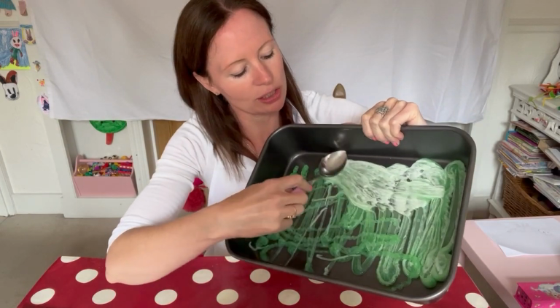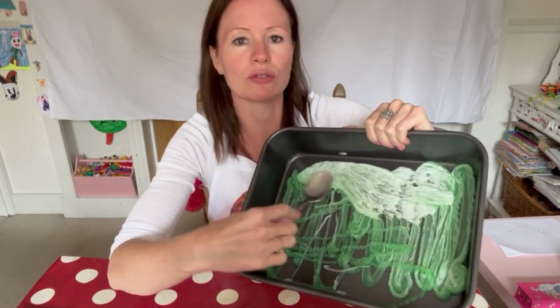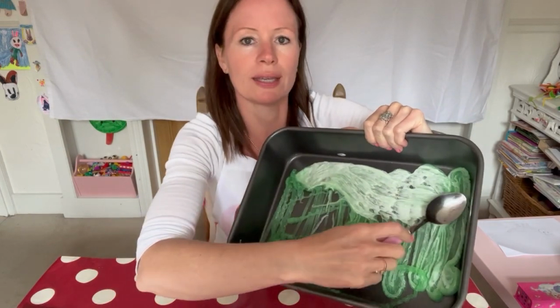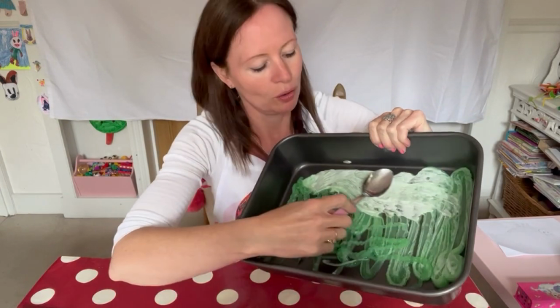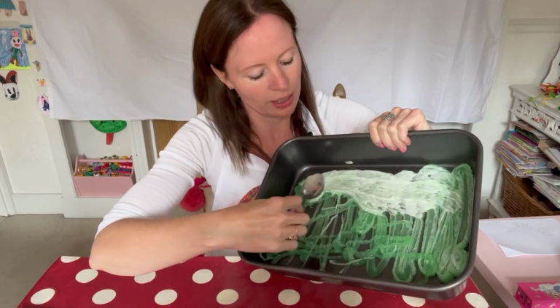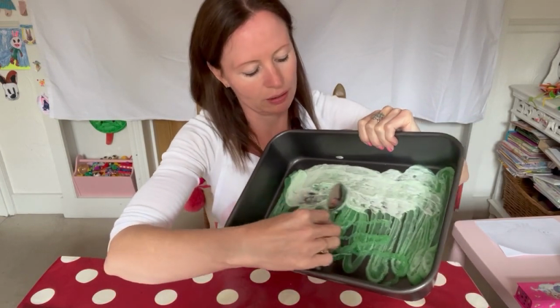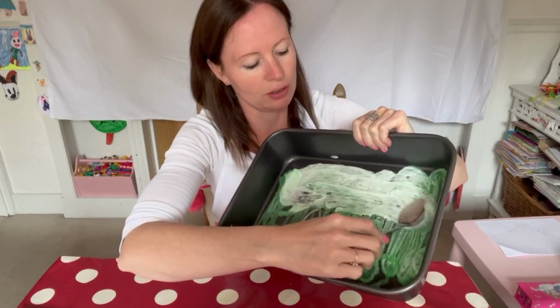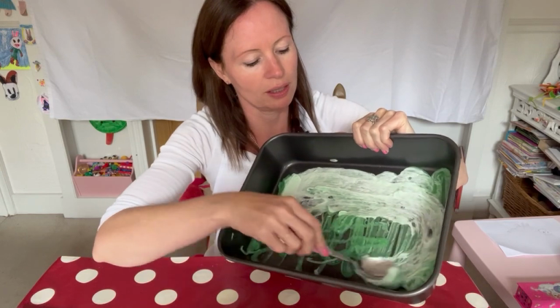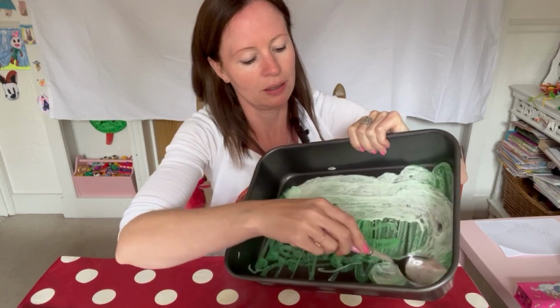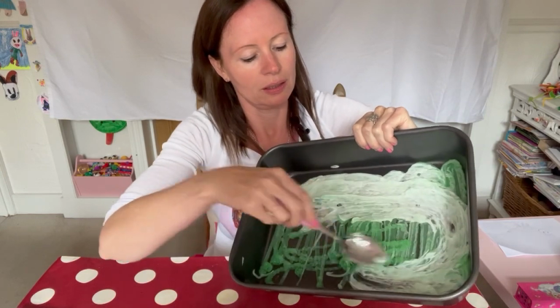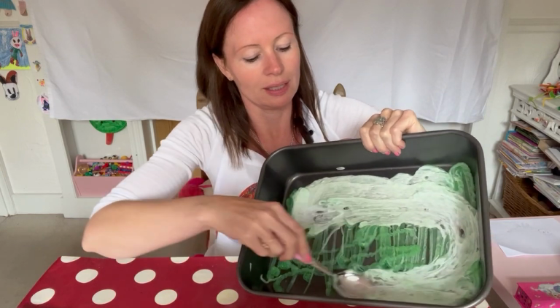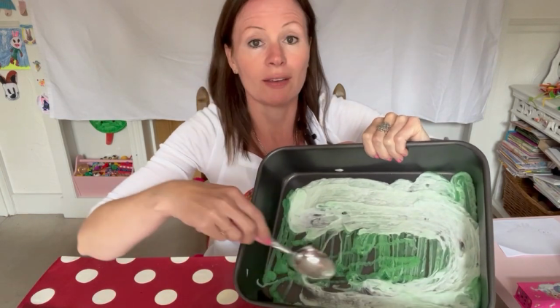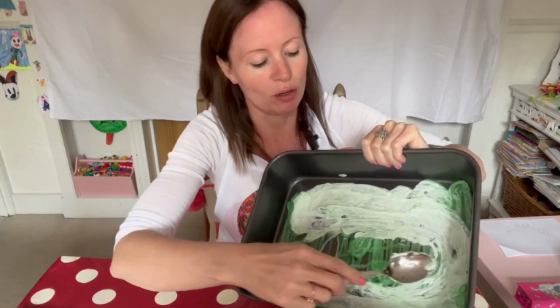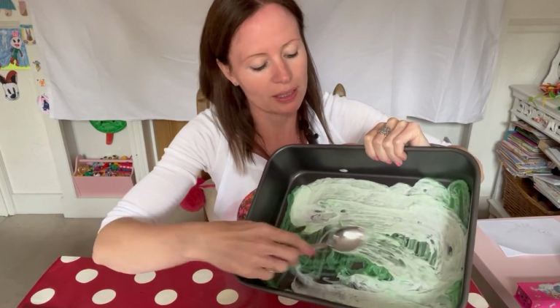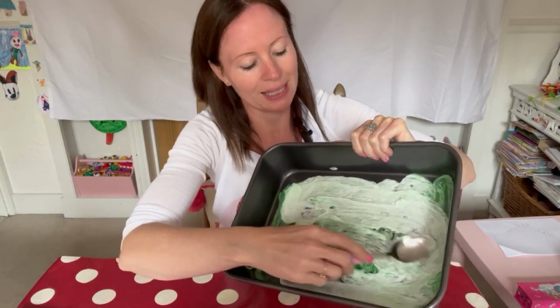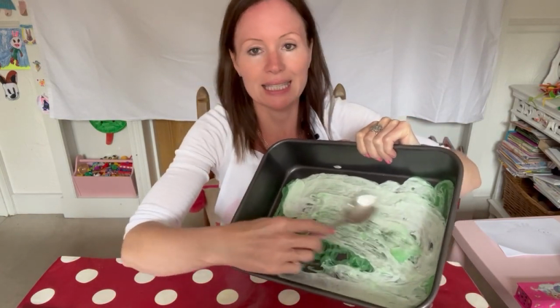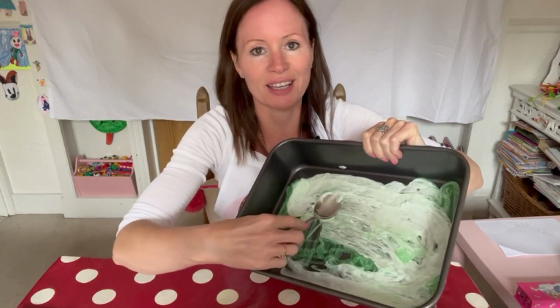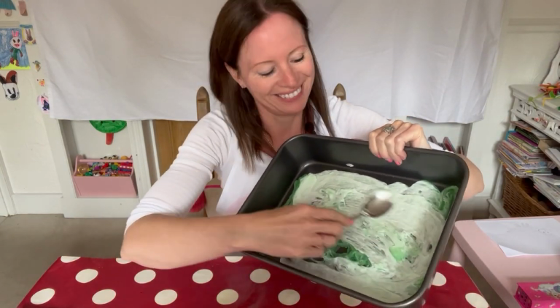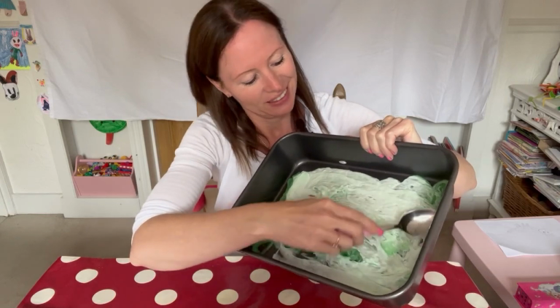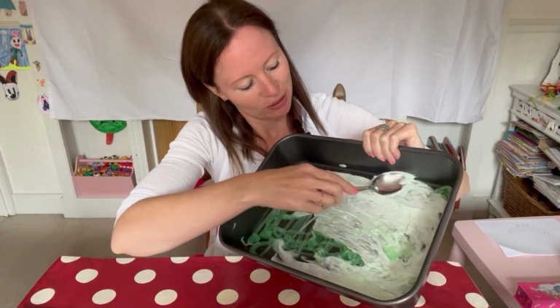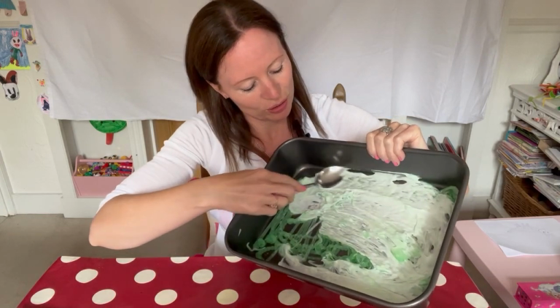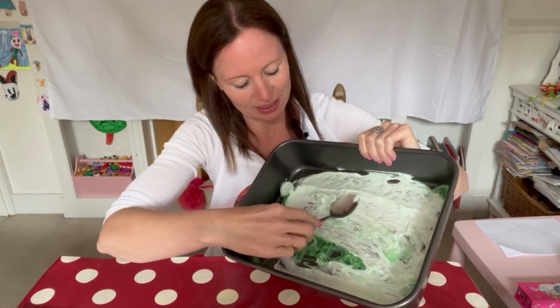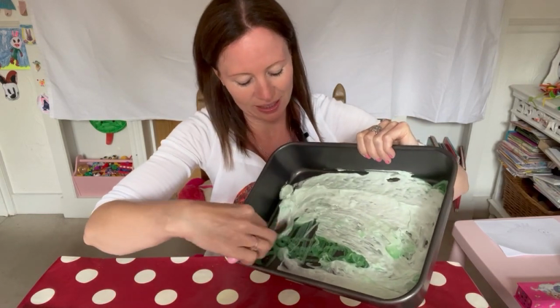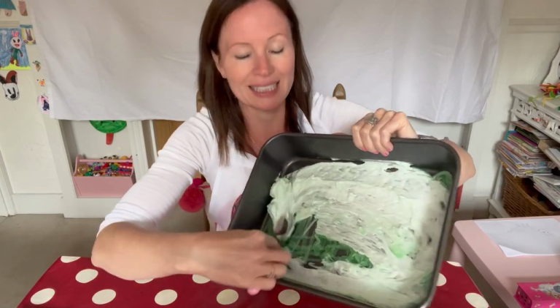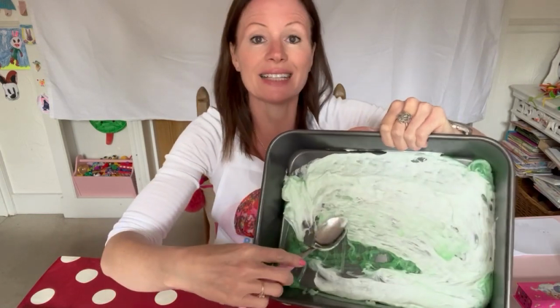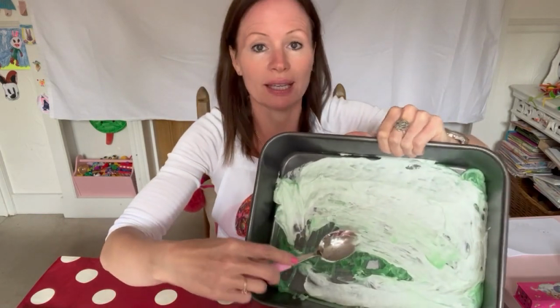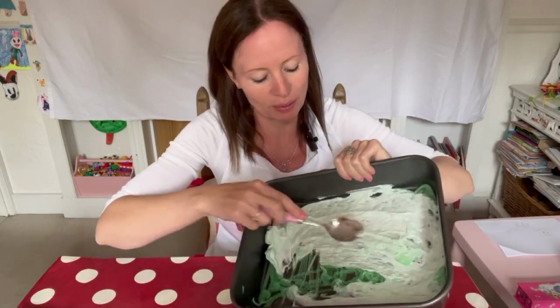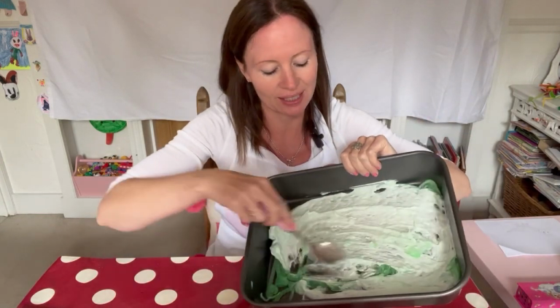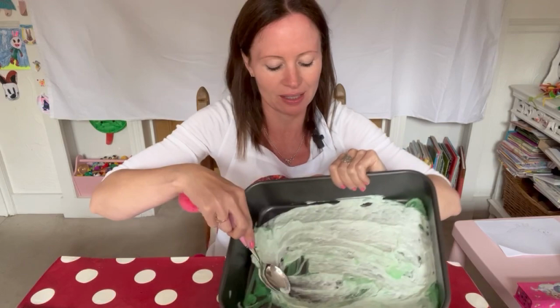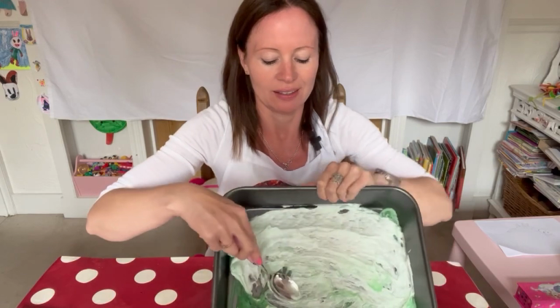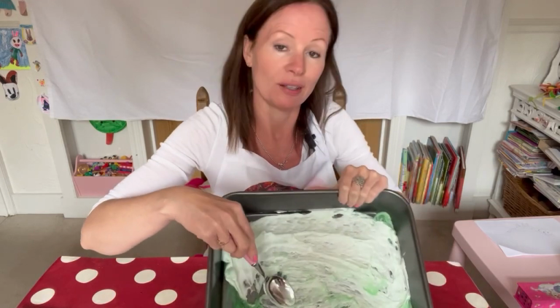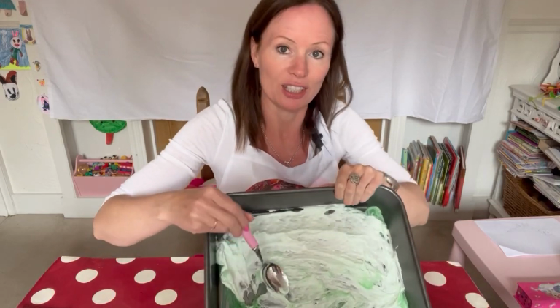It's actually sort of turning white. It does smell. This shaving foam smells like I'm at the seaside. What does yours smell like? So it looks a little bit like I'm baking a cake. Well, I wish!